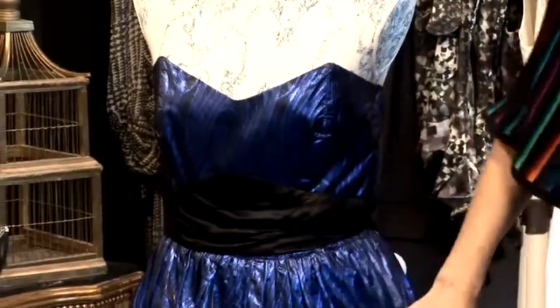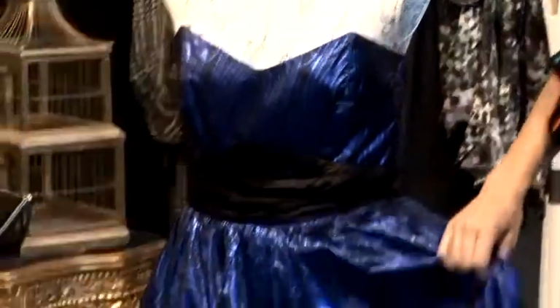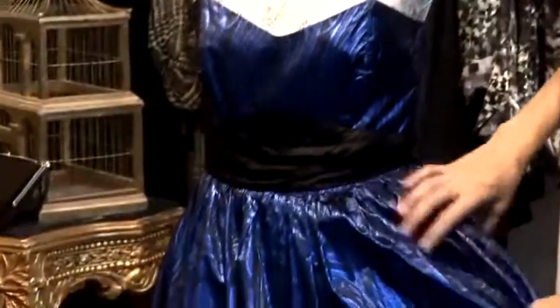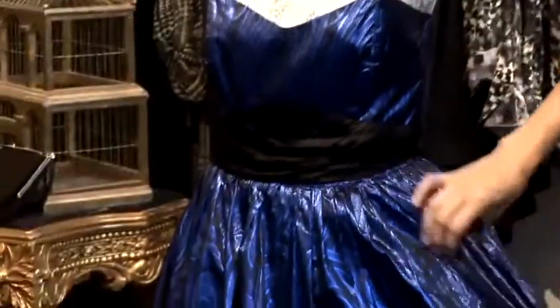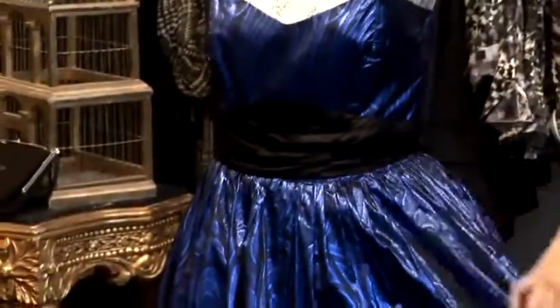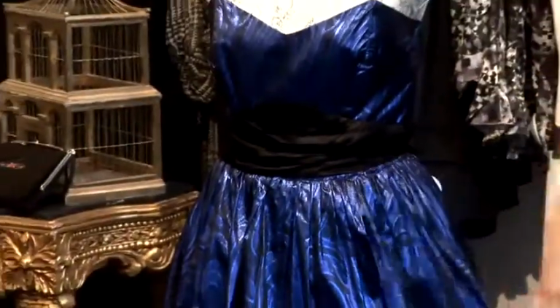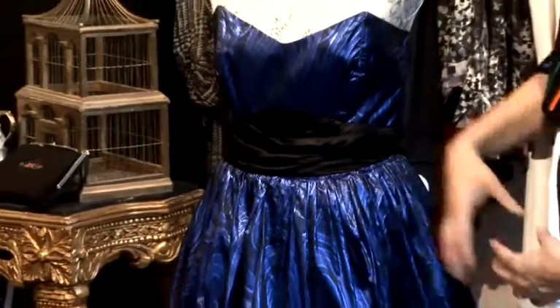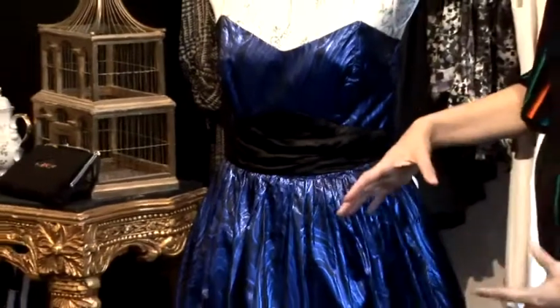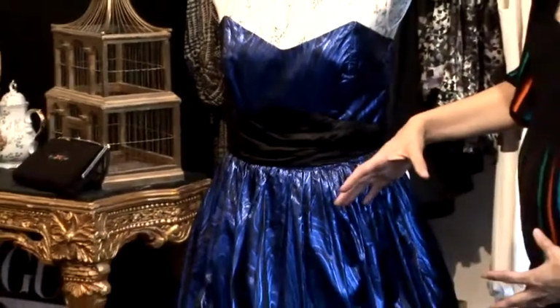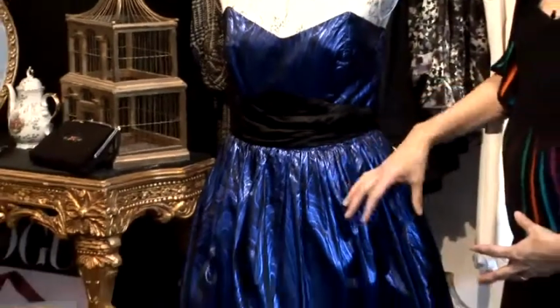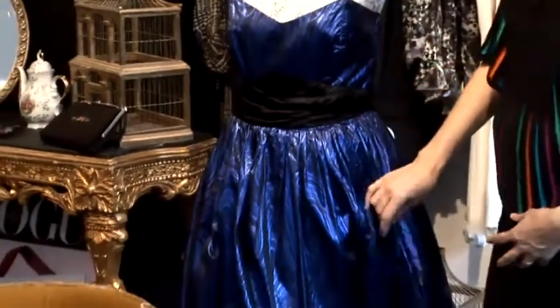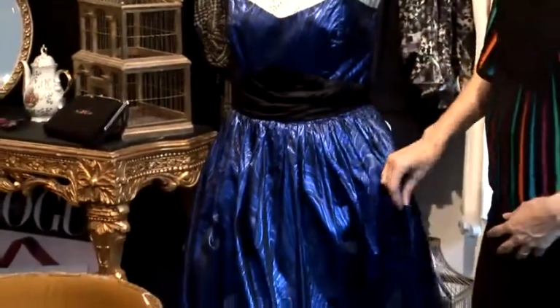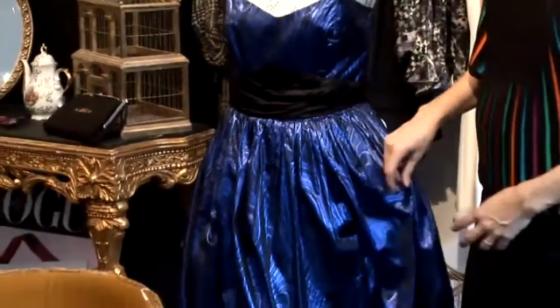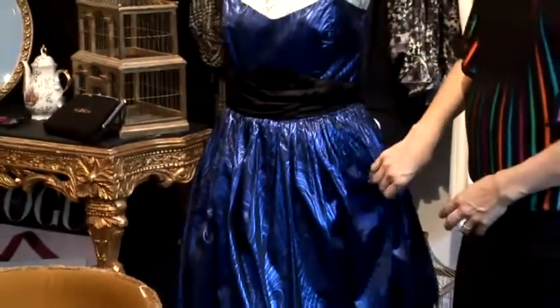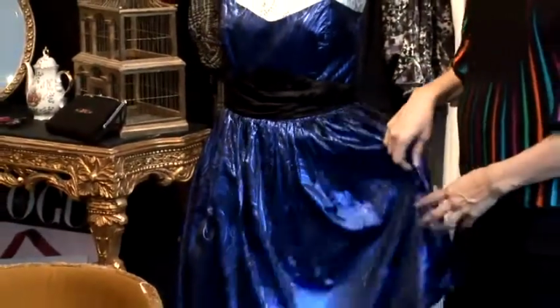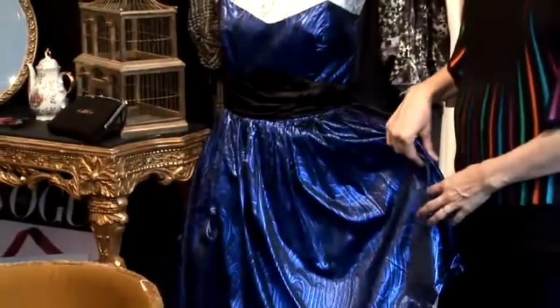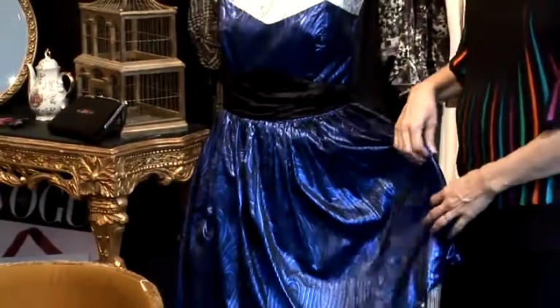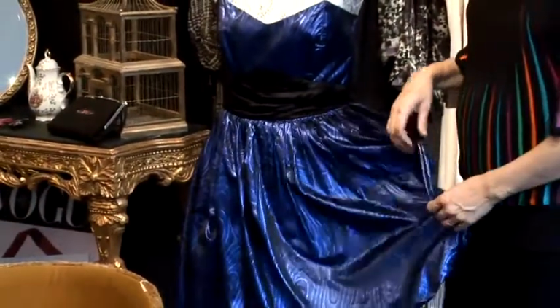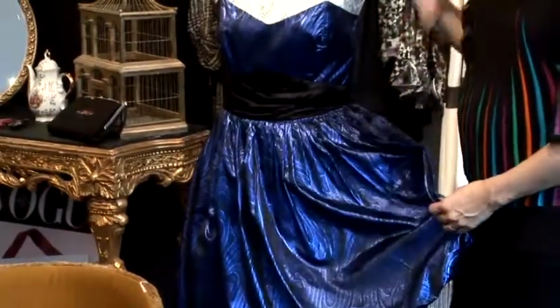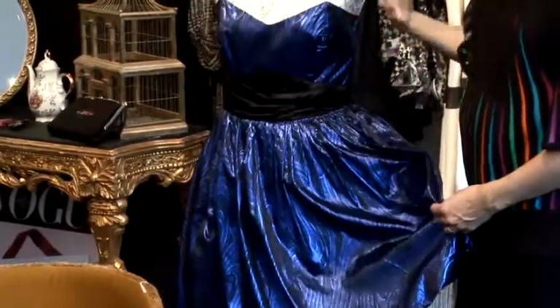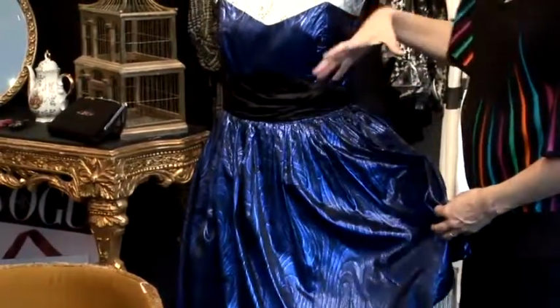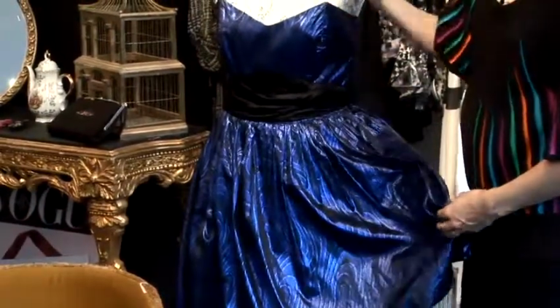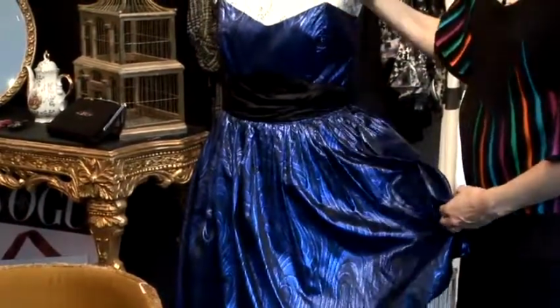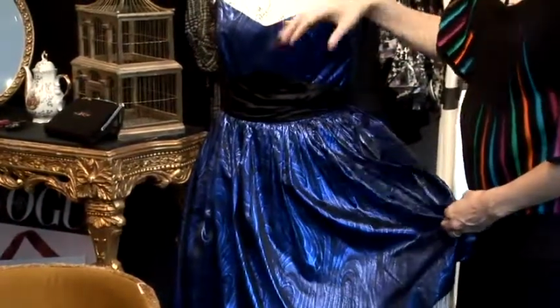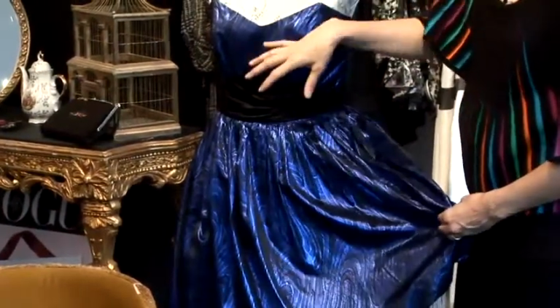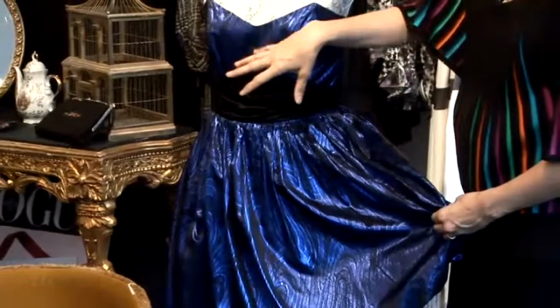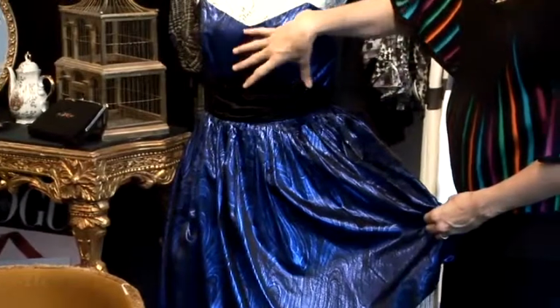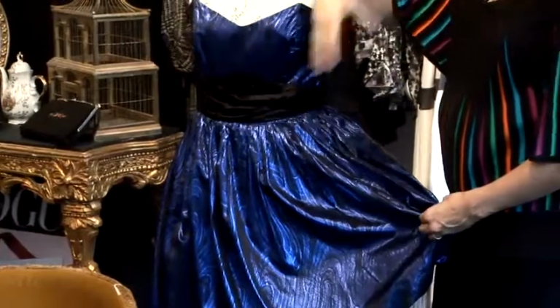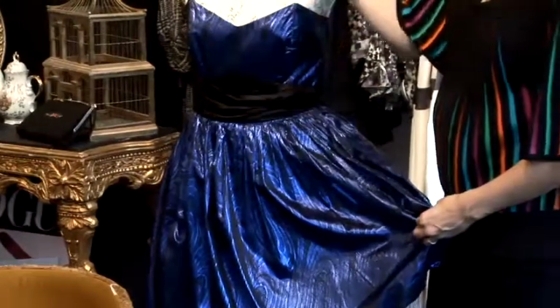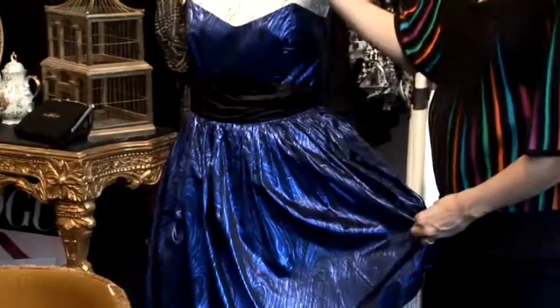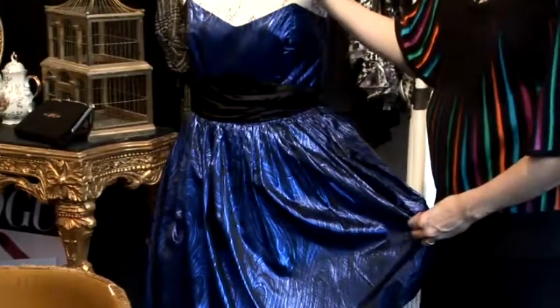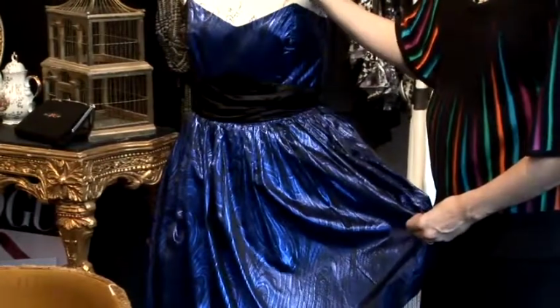It's A-line, so it's got the gathering and it nips out. The shine in this is great because it's going to be very flattering and lifting, and it's going to really brighten the face.